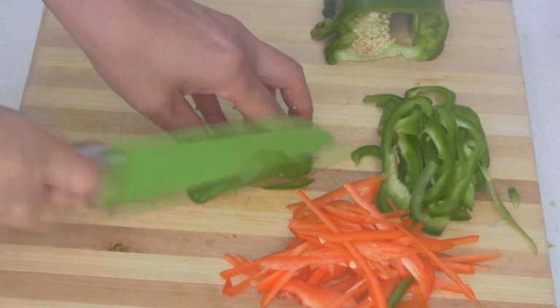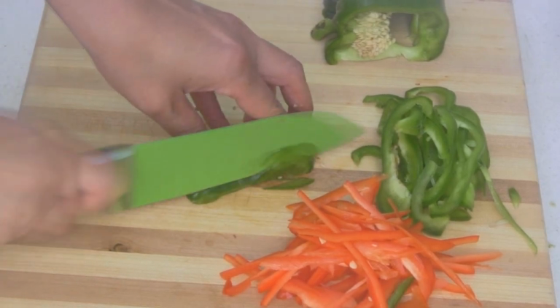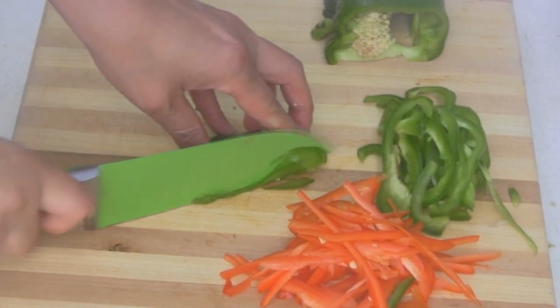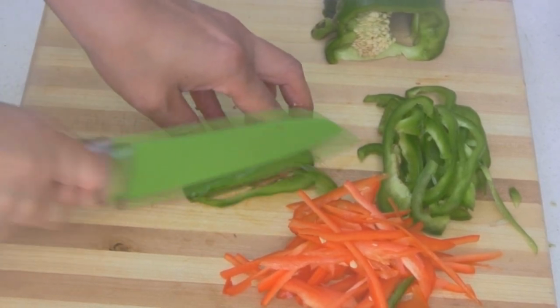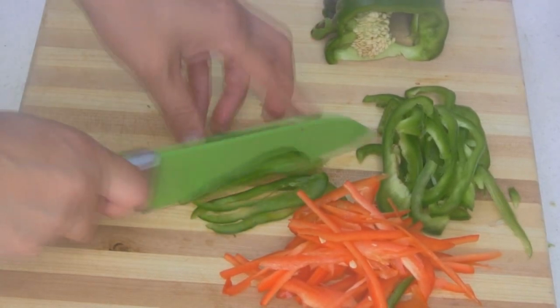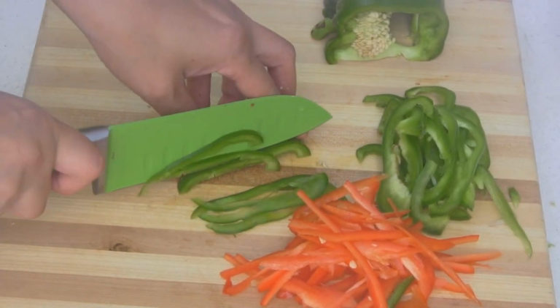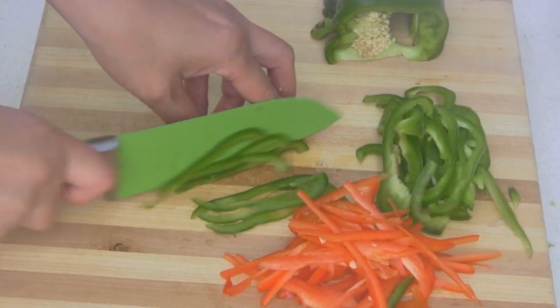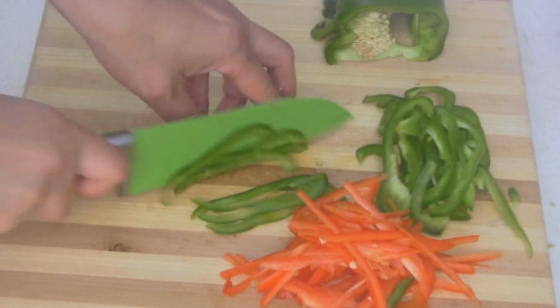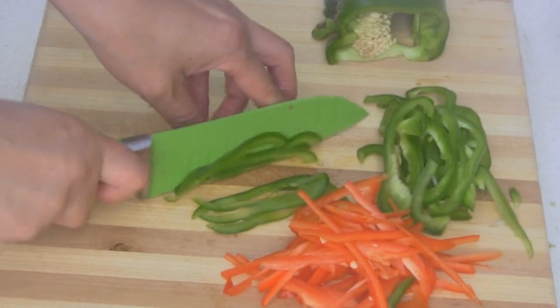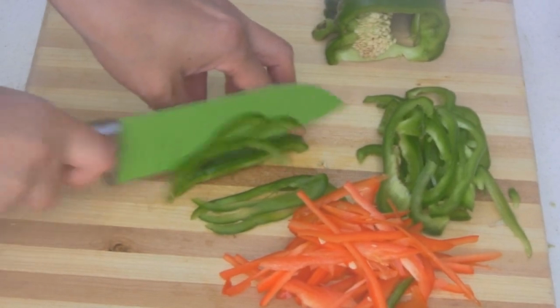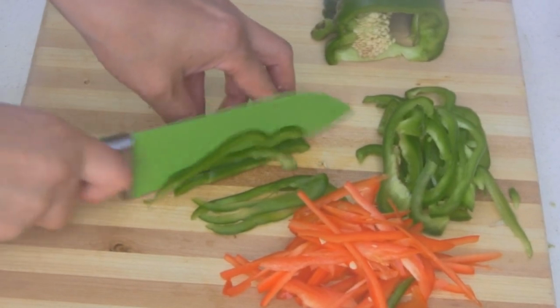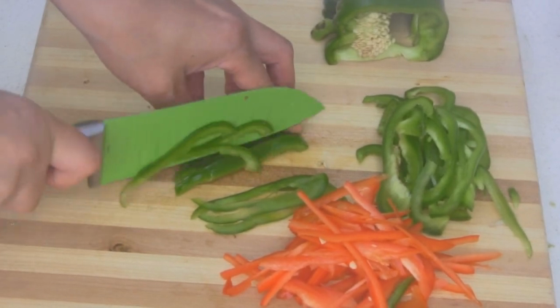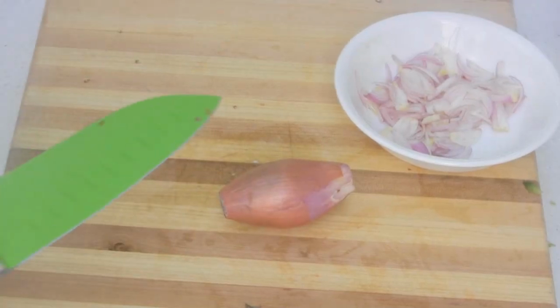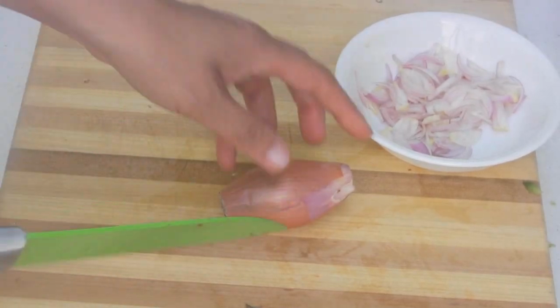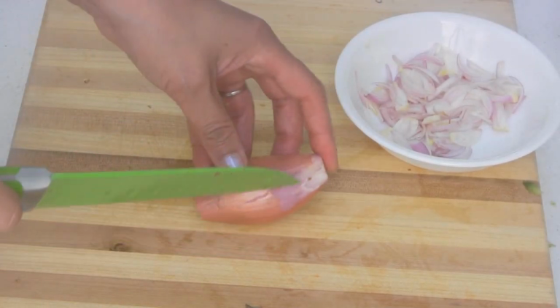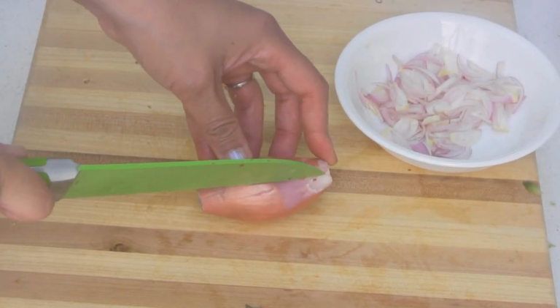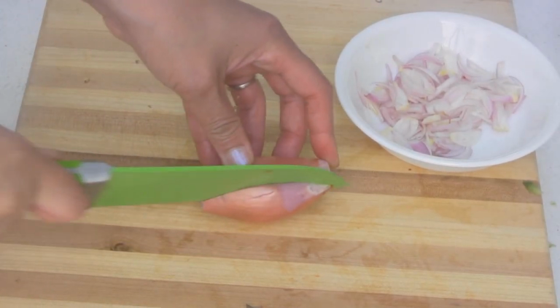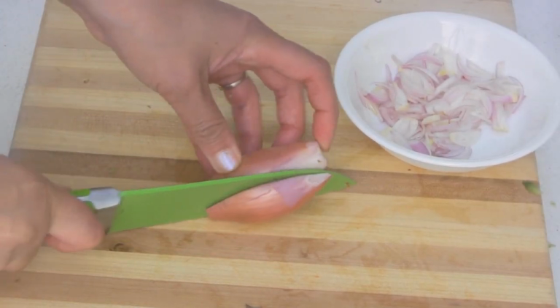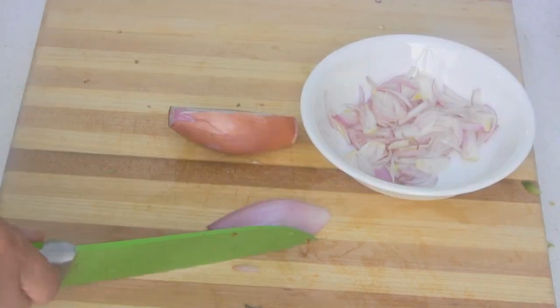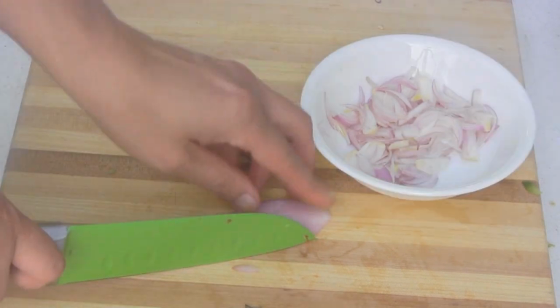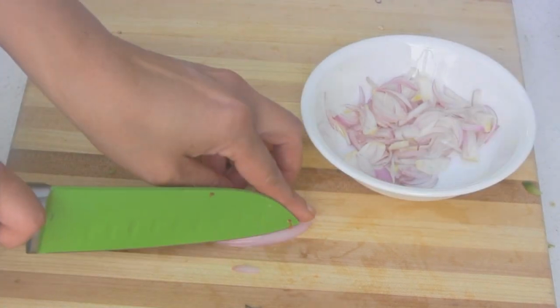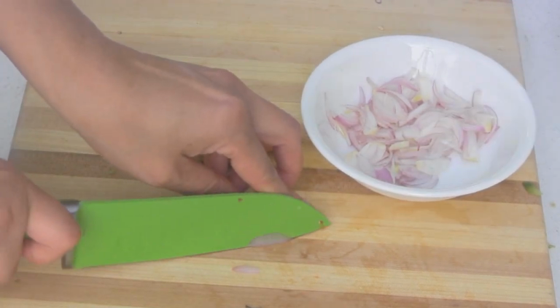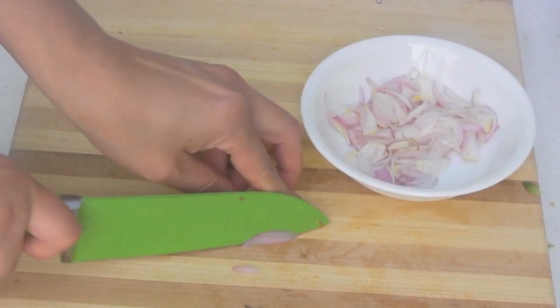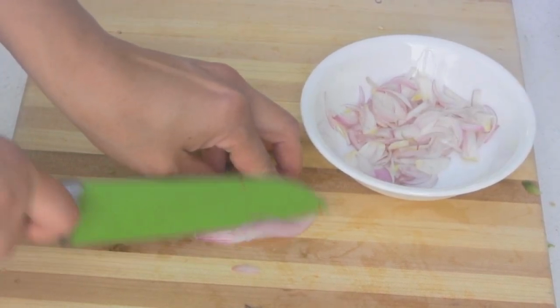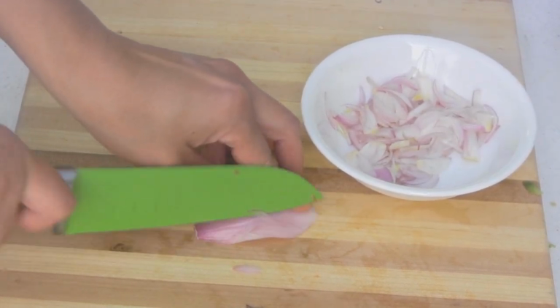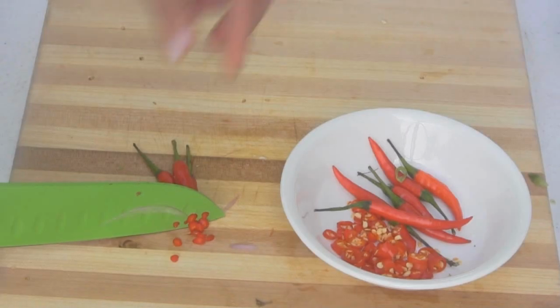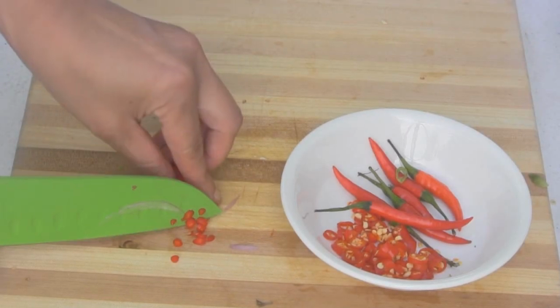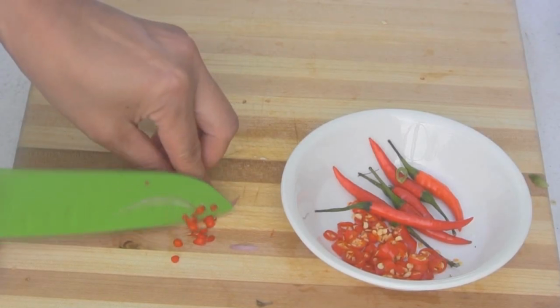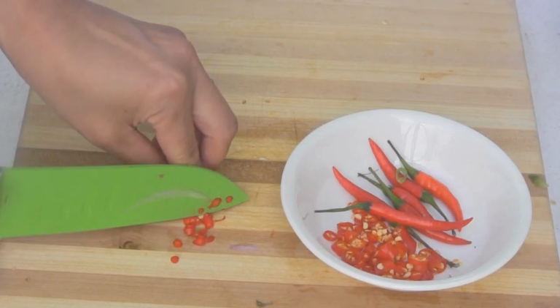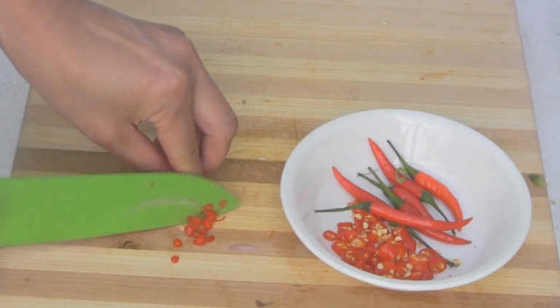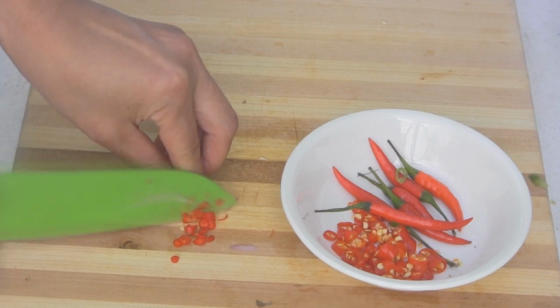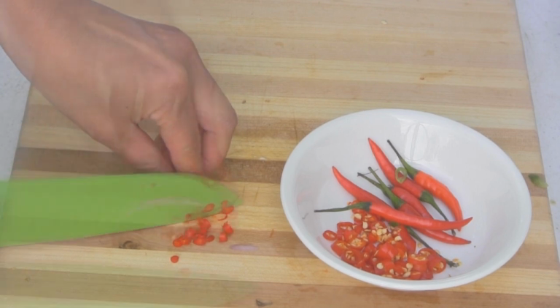Slice the bell pepper. Slice a shallot. Chop red chili into small pieces.